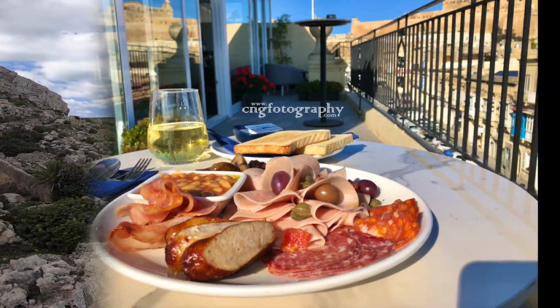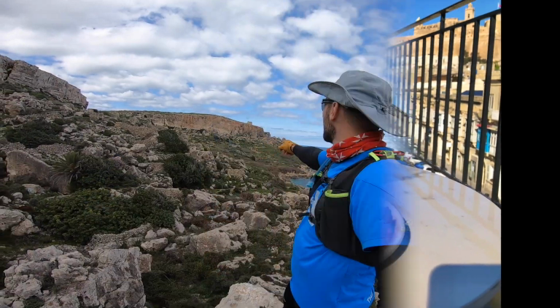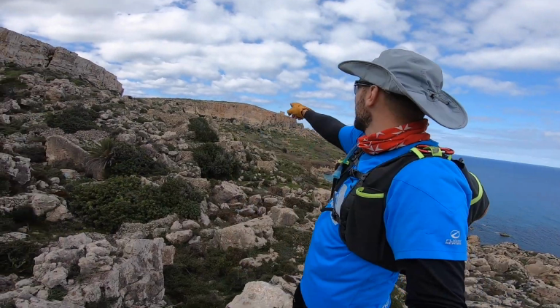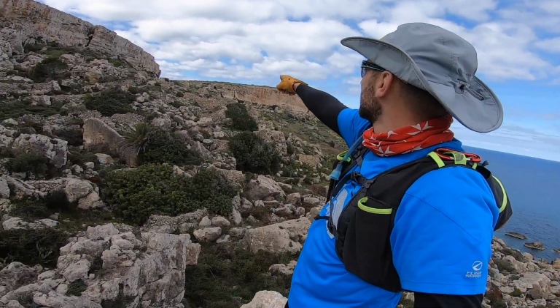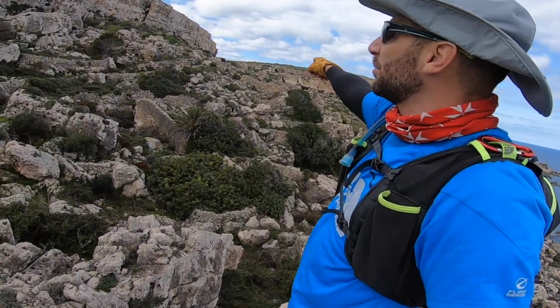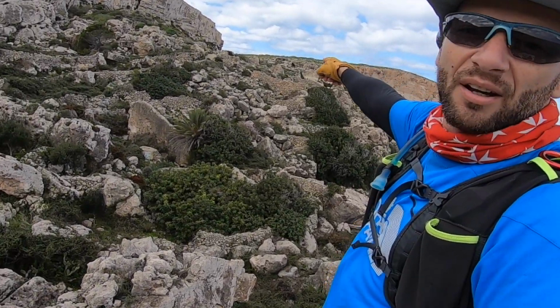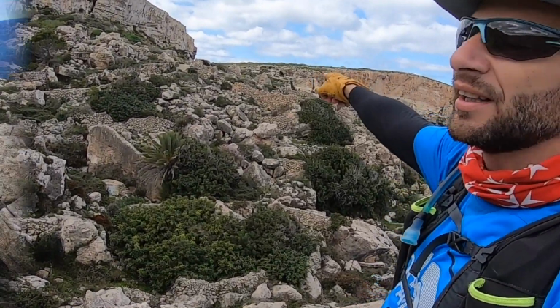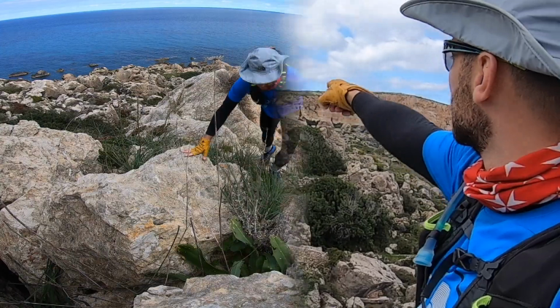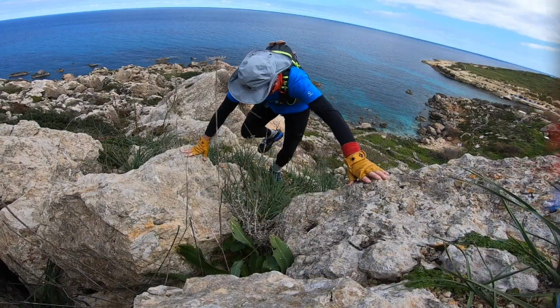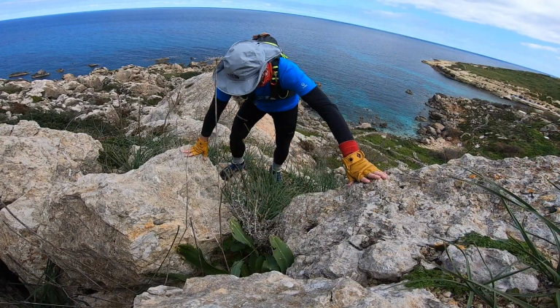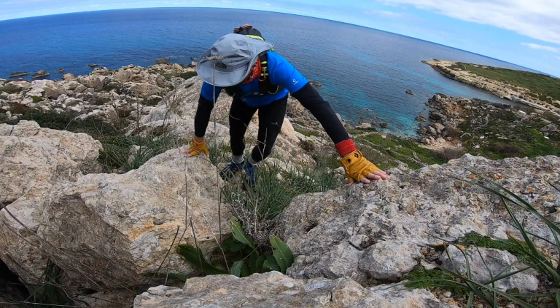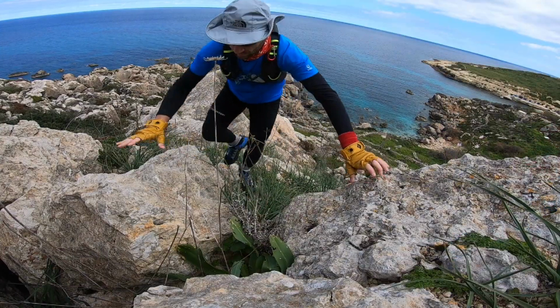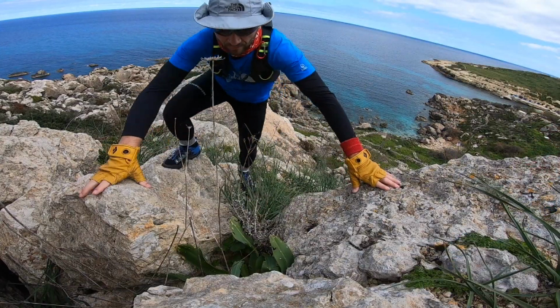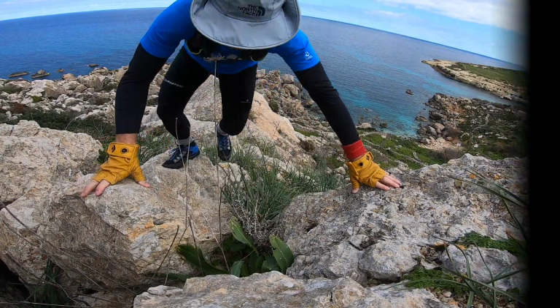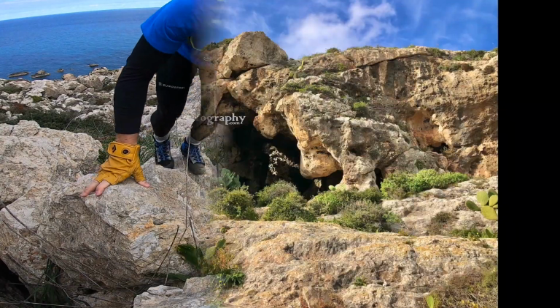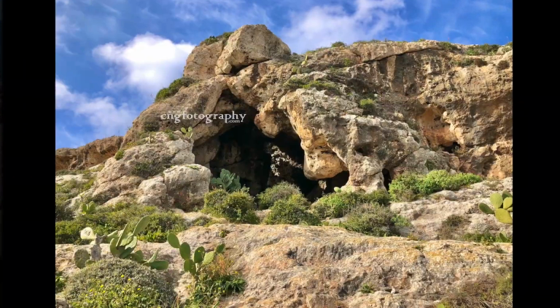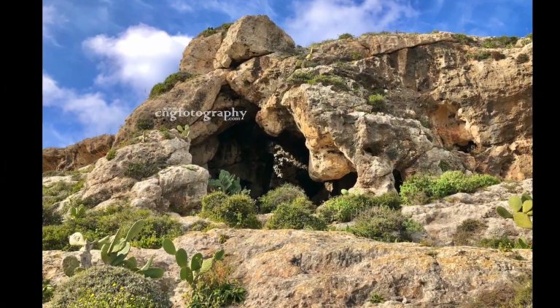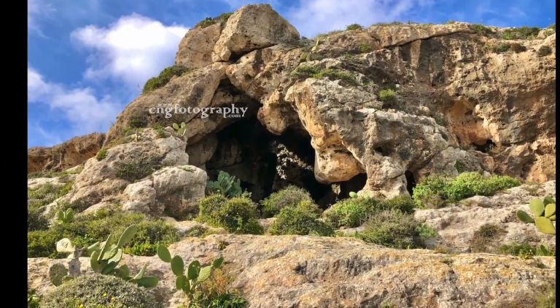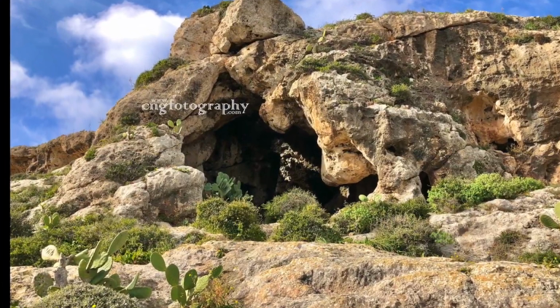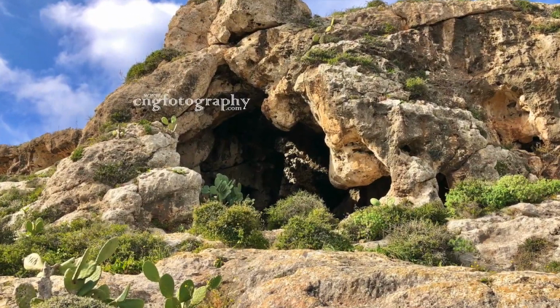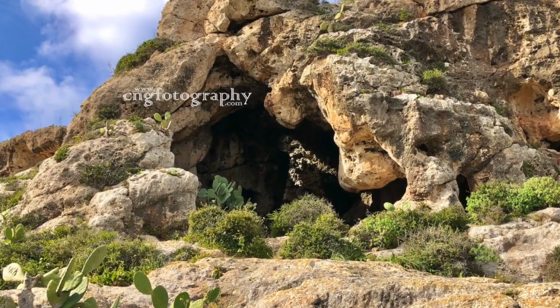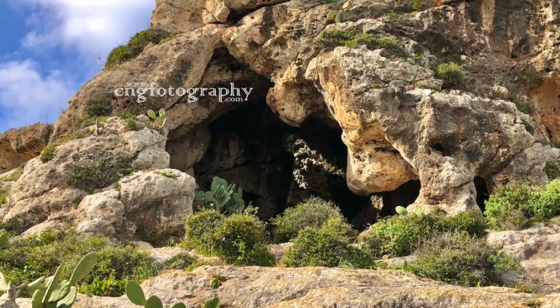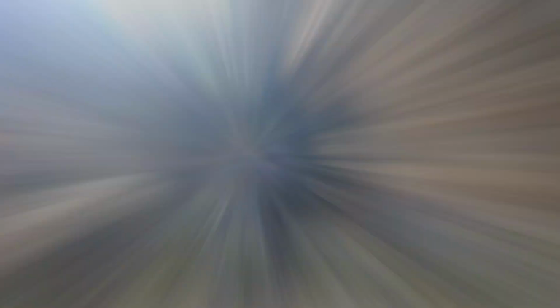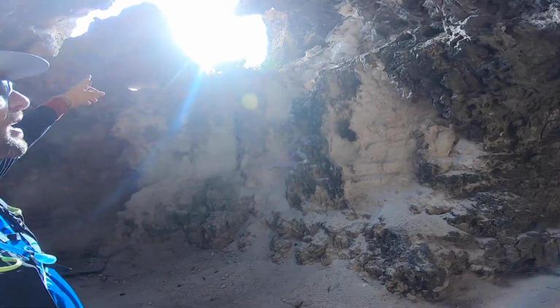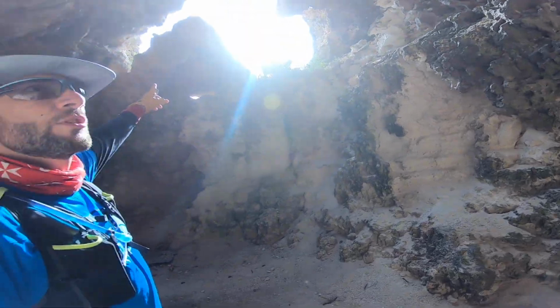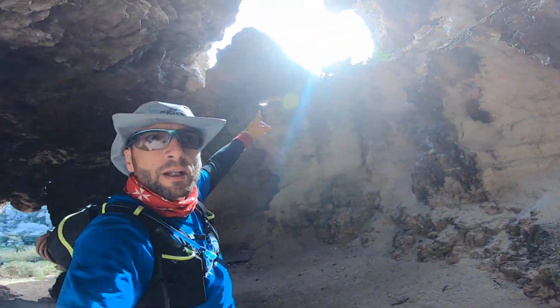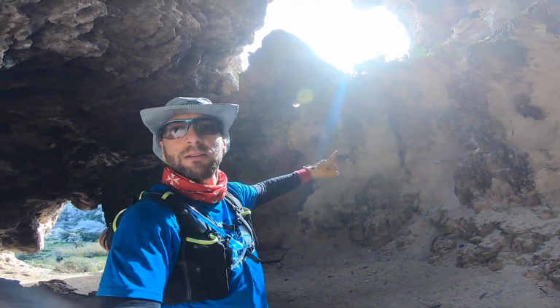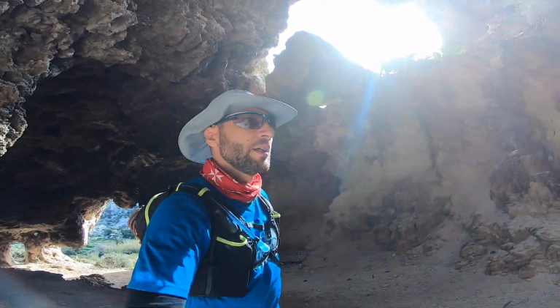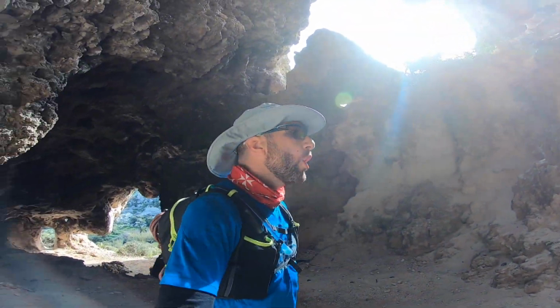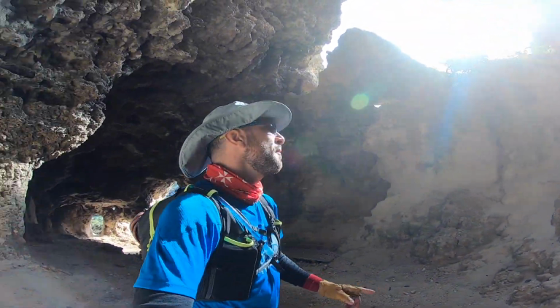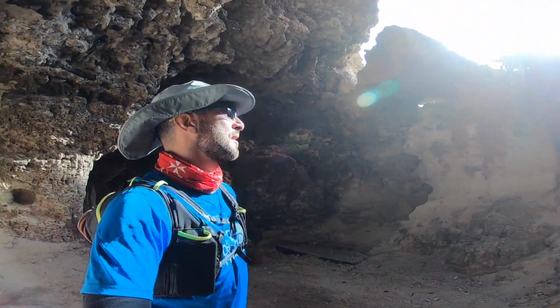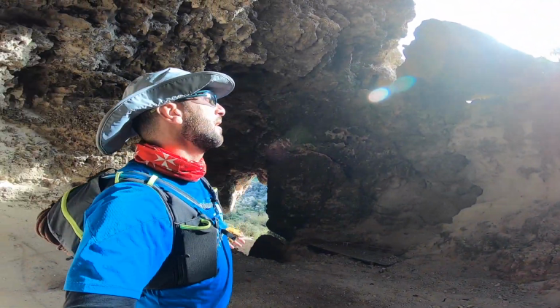We are going up that cave over there. The sun is shining all over Malta again.